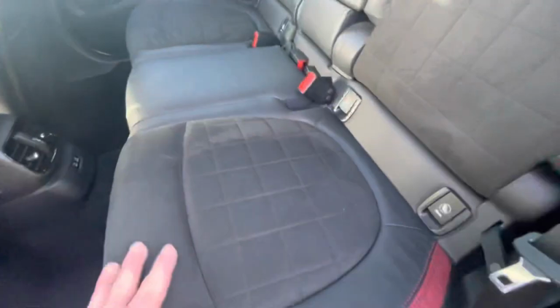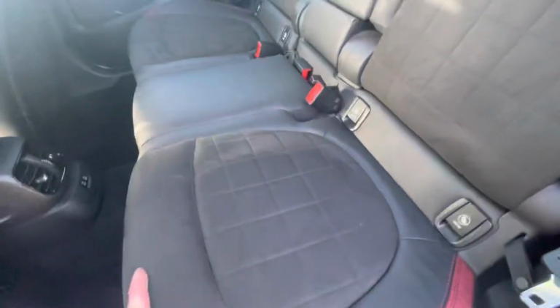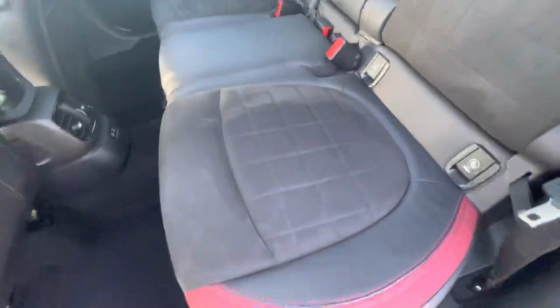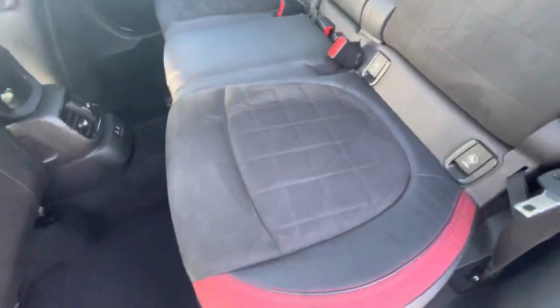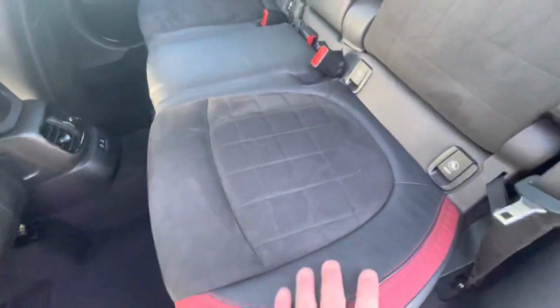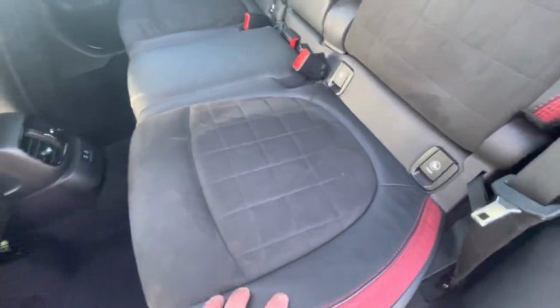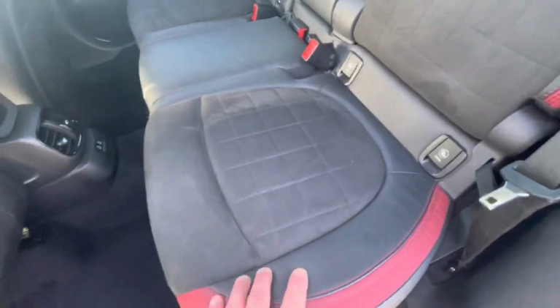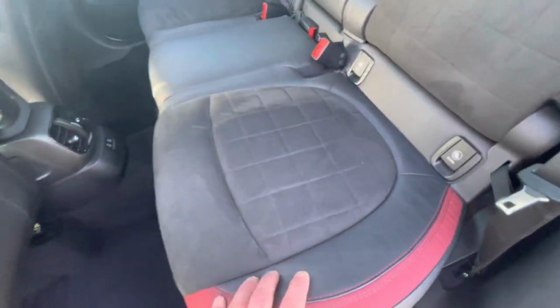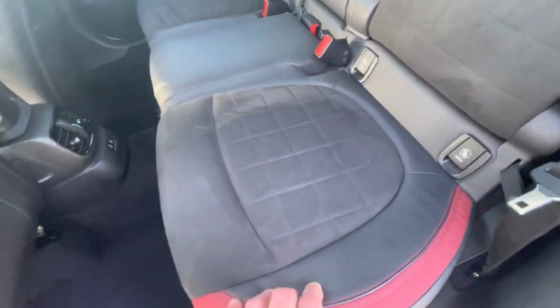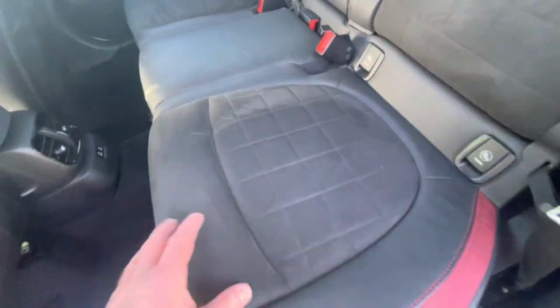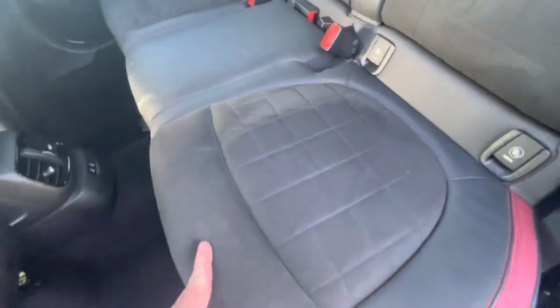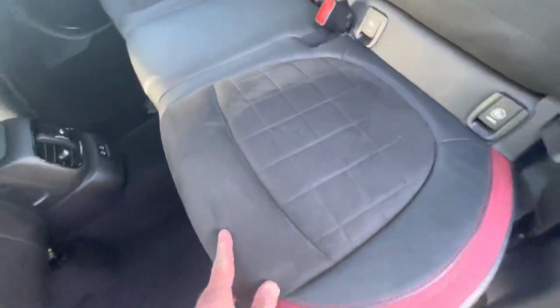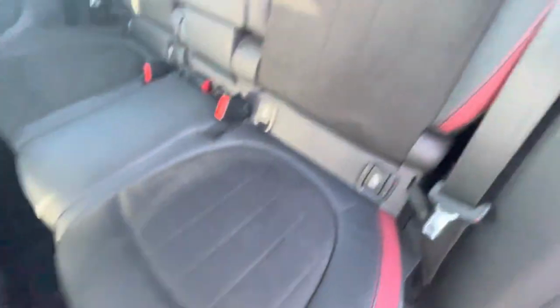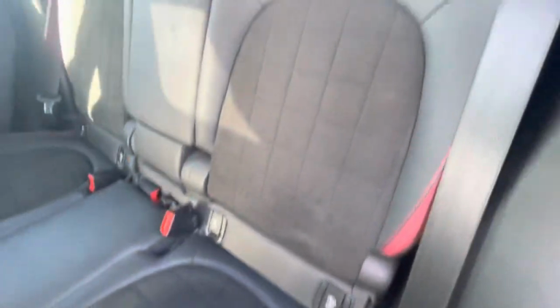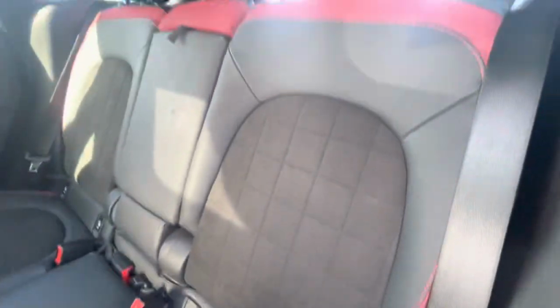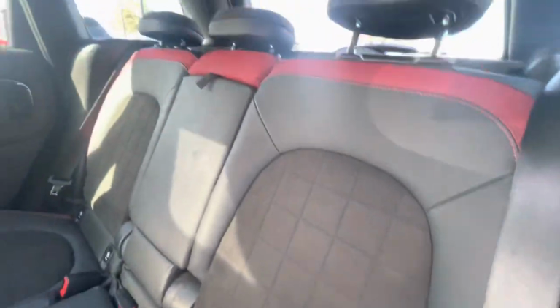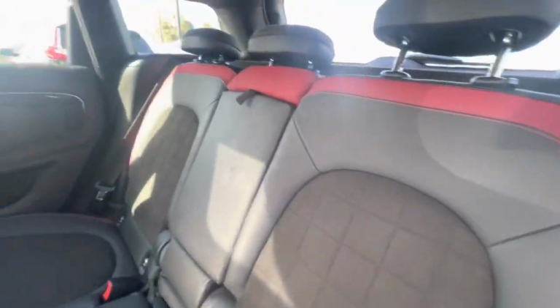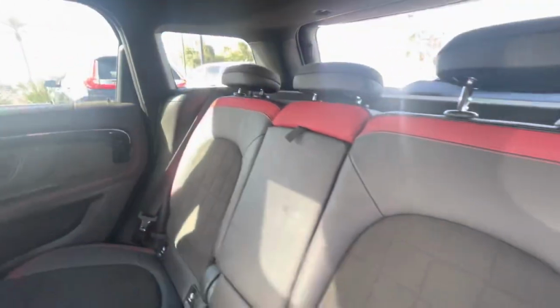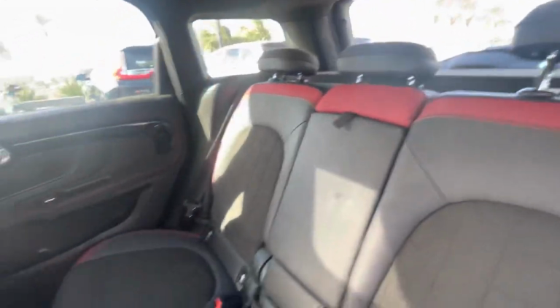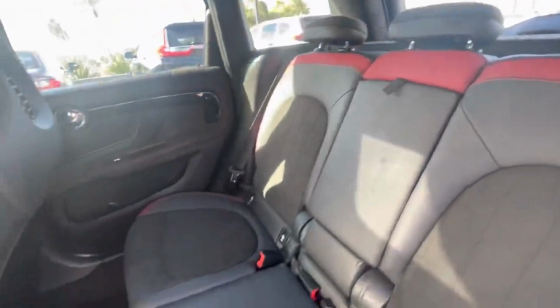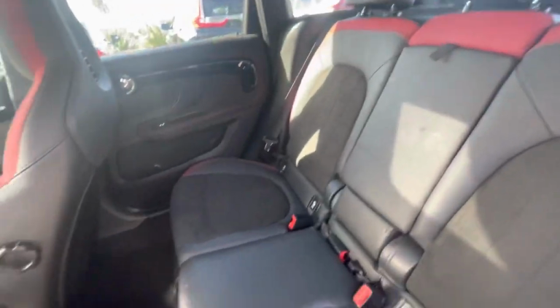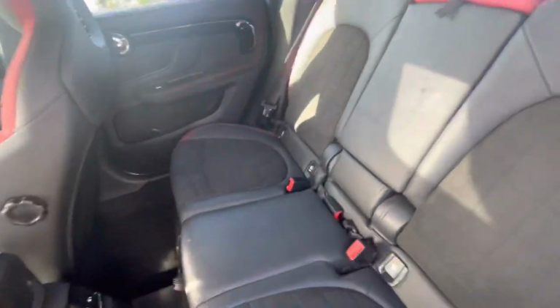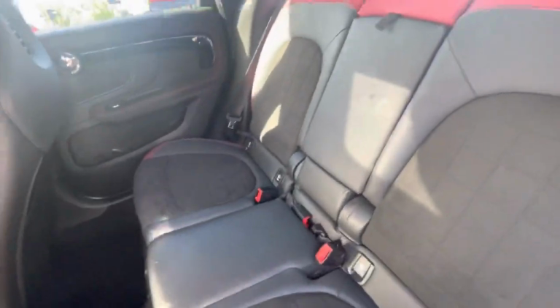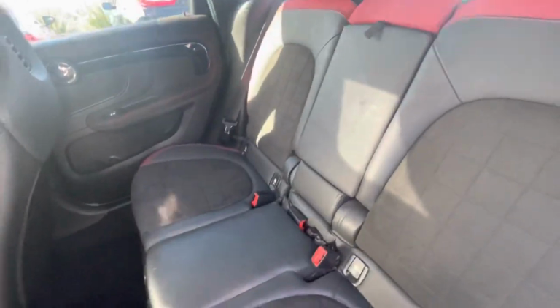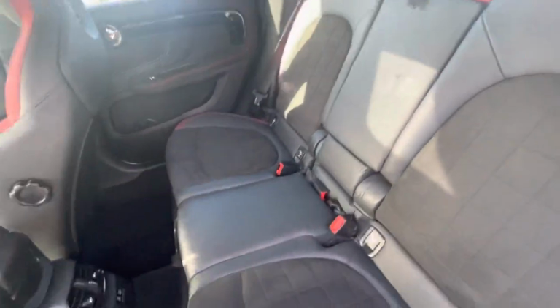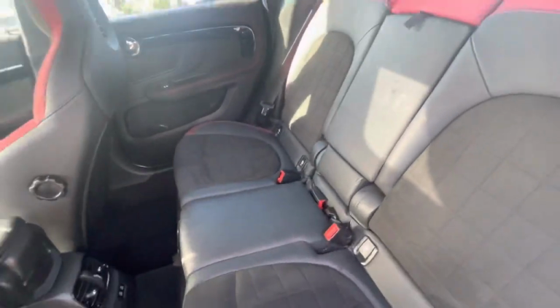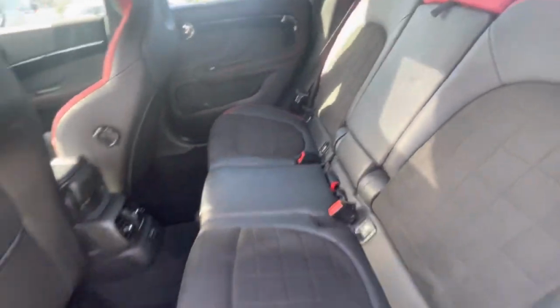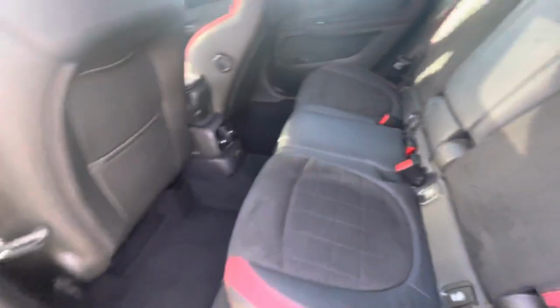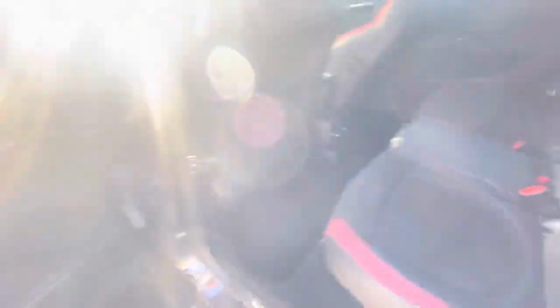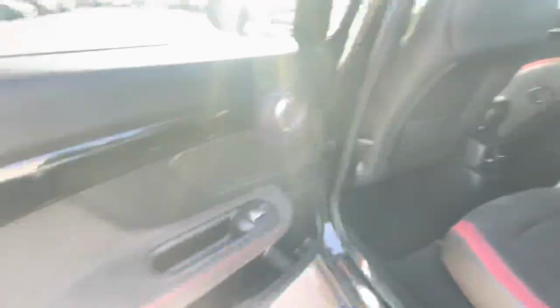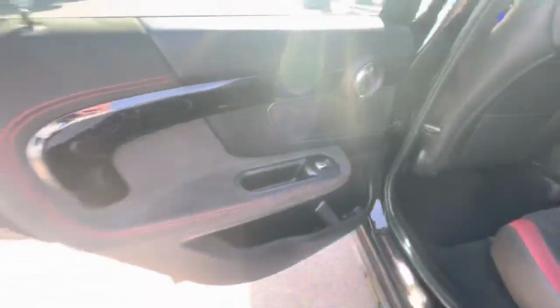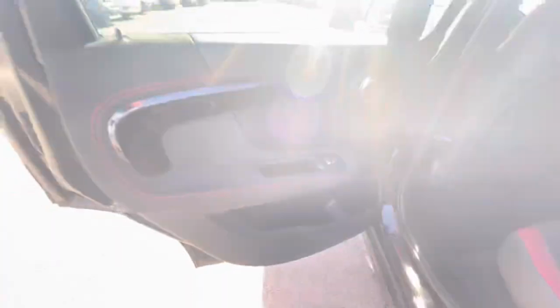Nice two-tone, kind of an imitation leather and like a suede or Alcantara insert on the seats. Red accents on the seats as well, and red stitching.